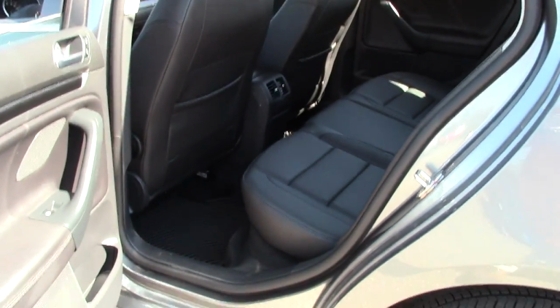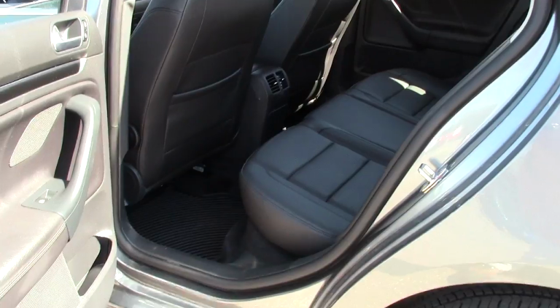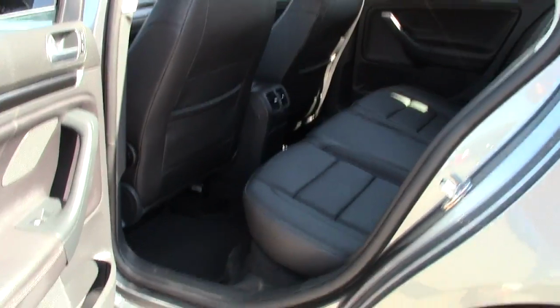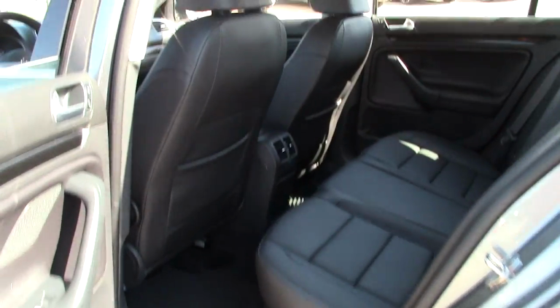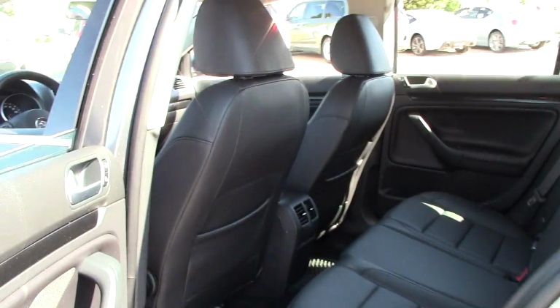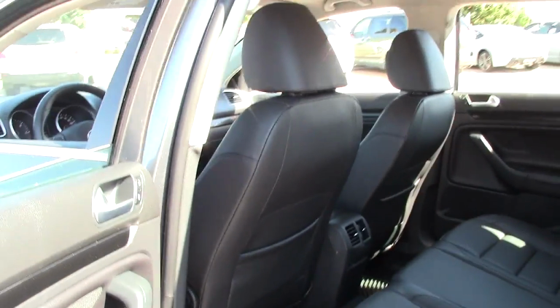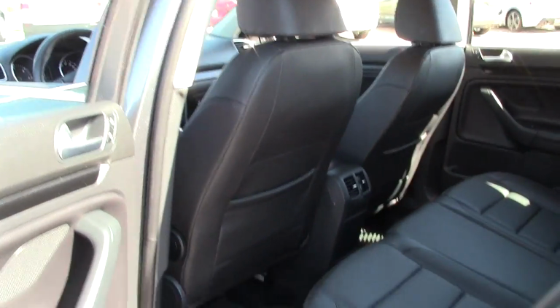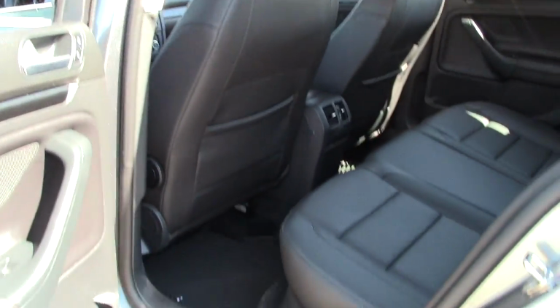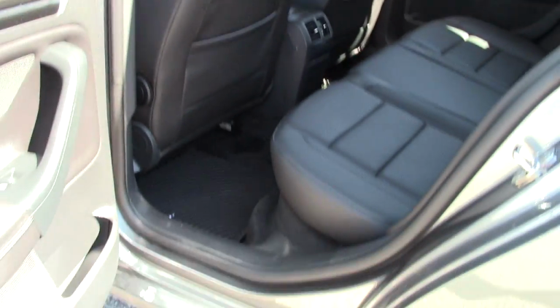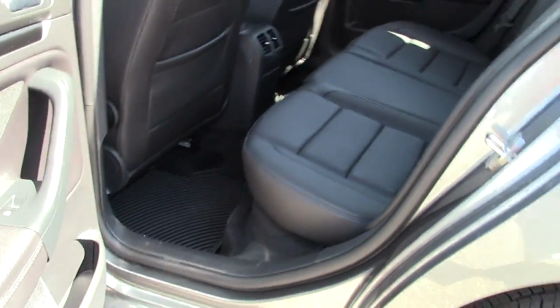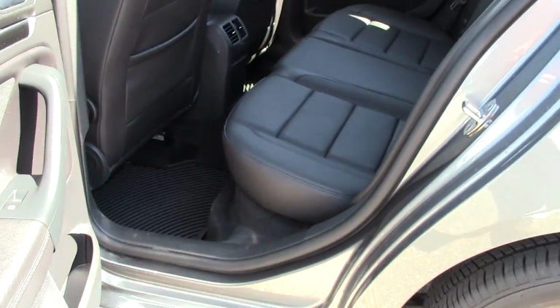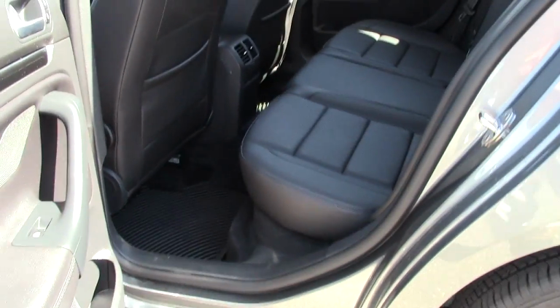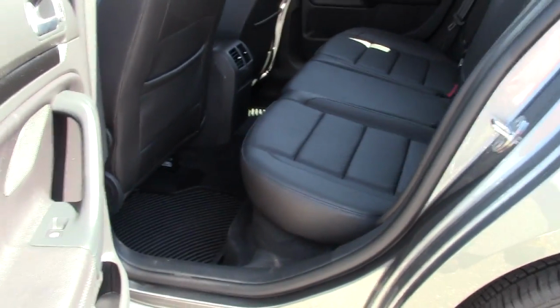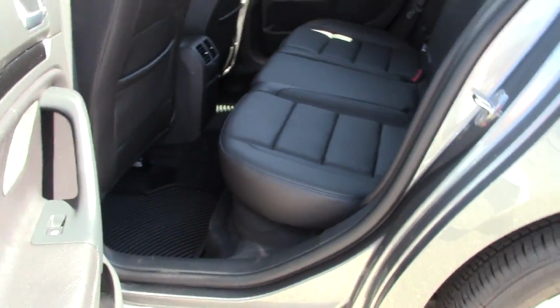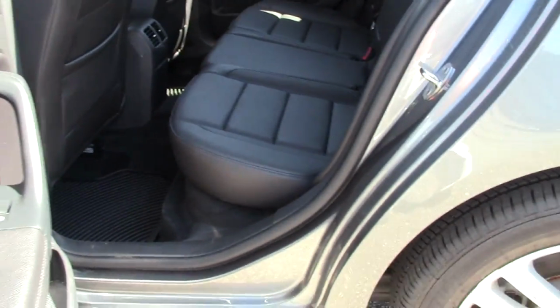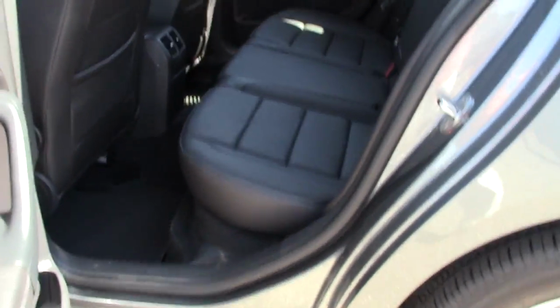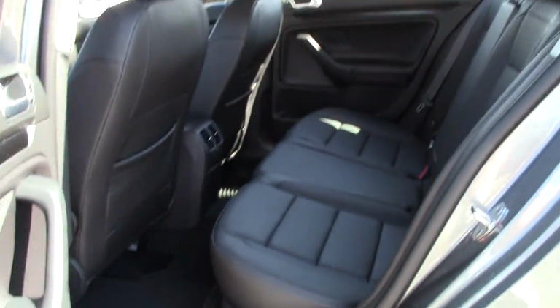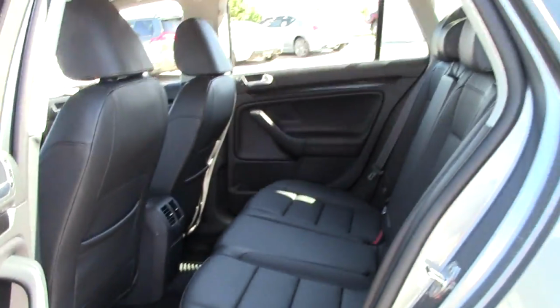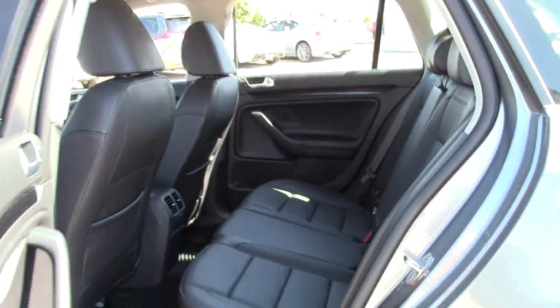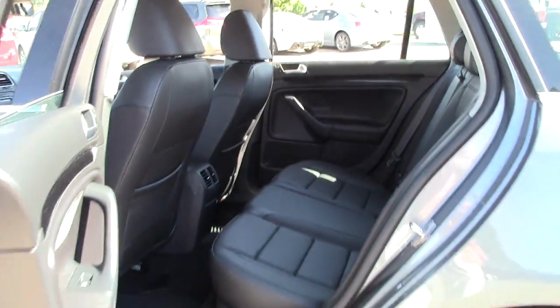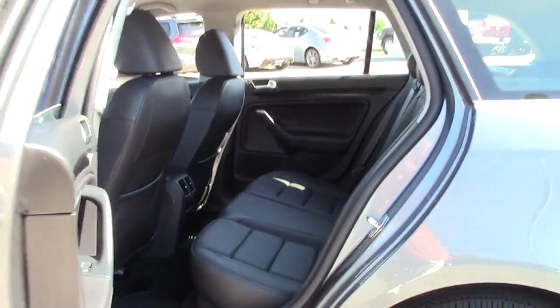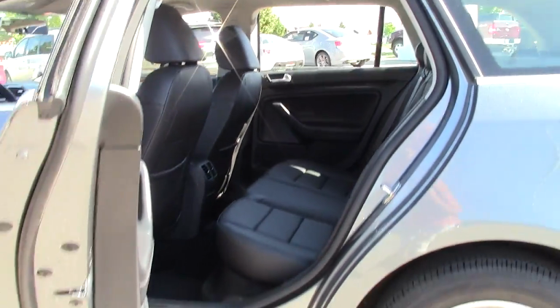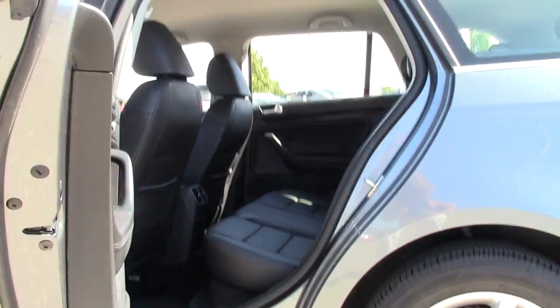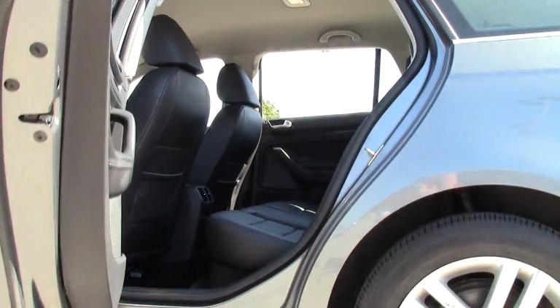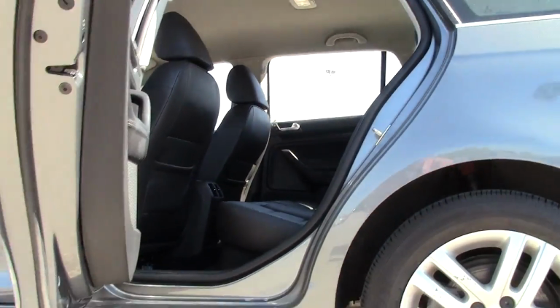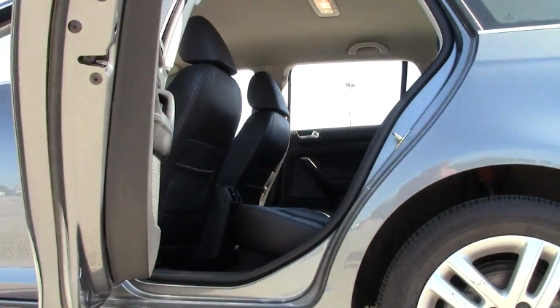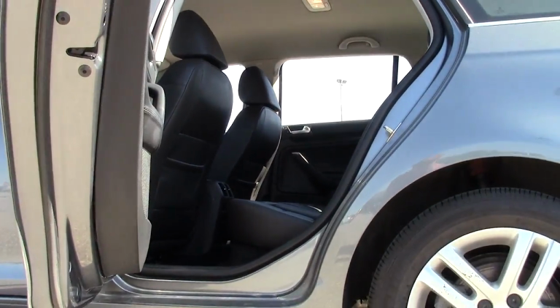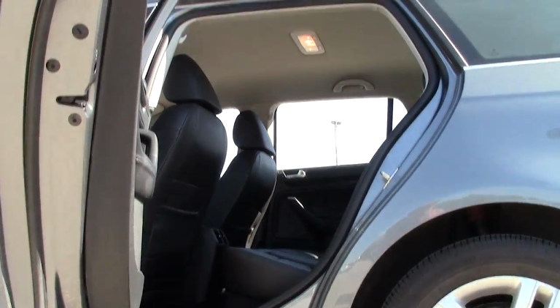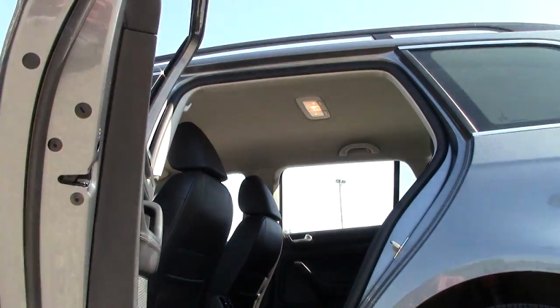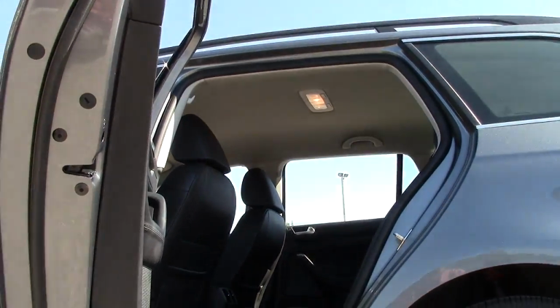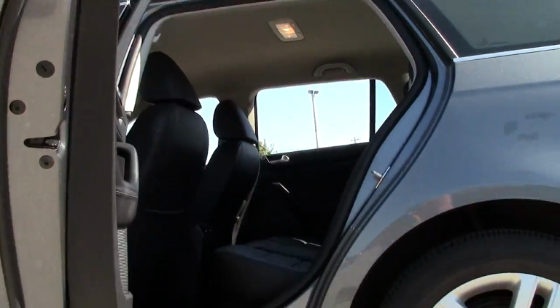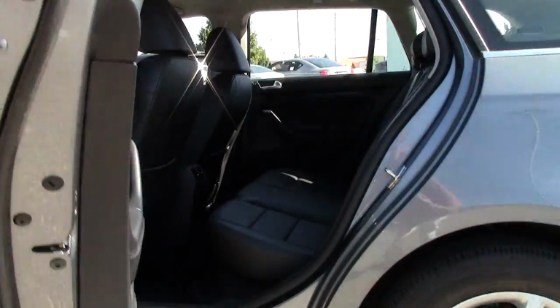Keep in mind, I've got the front driver's seat adjusted for myself, and I've got long legs. And there's still a real good amount of room back here for passengers, both in terms of leg and headroom.